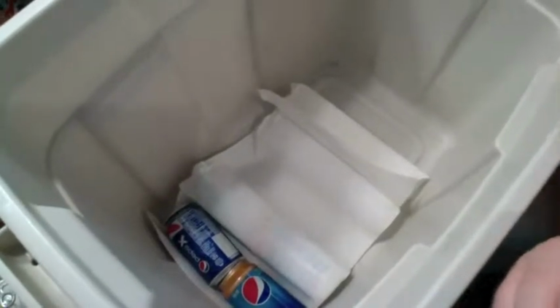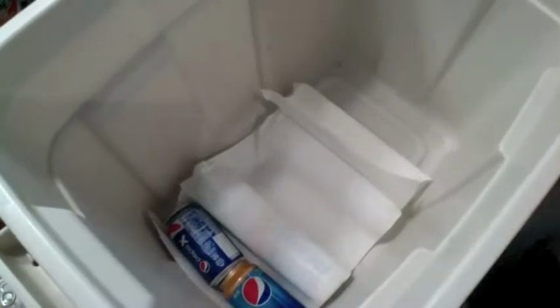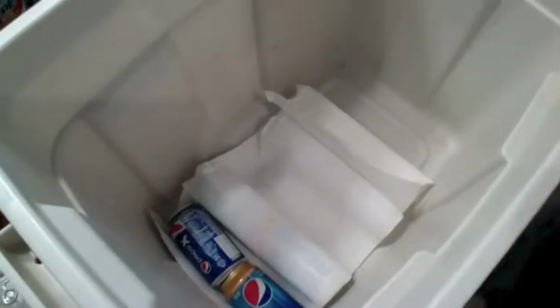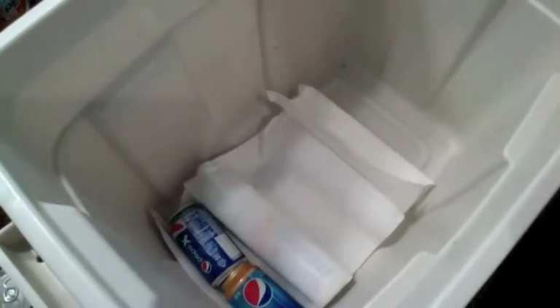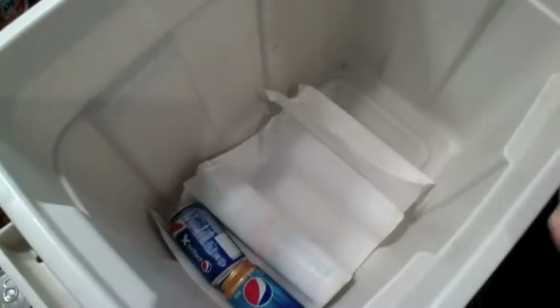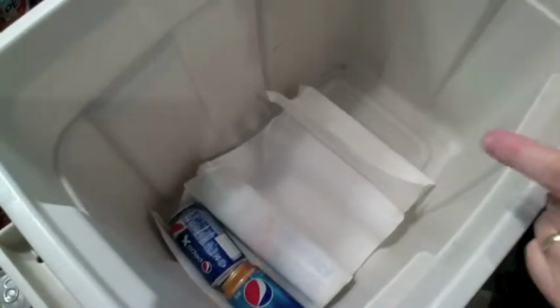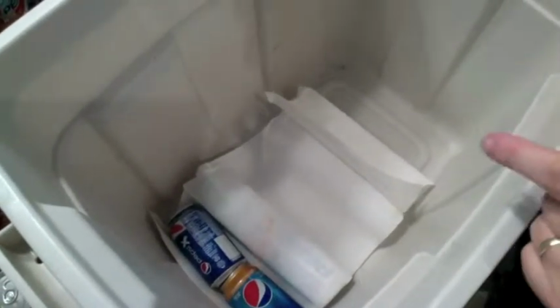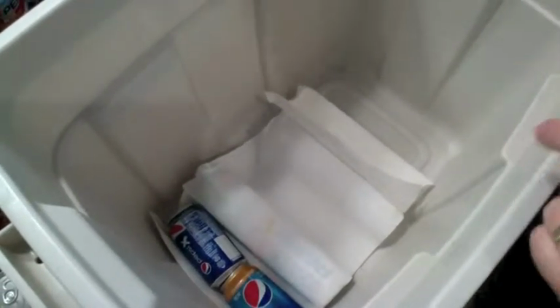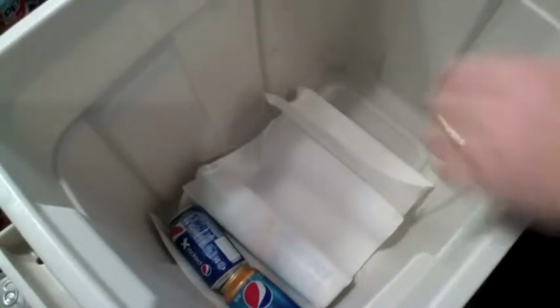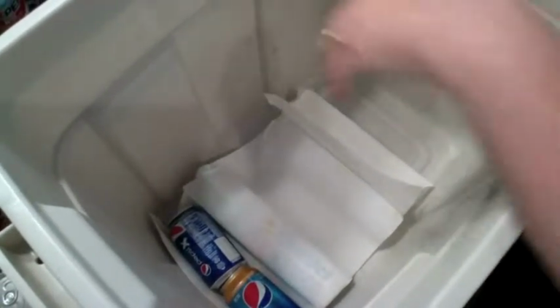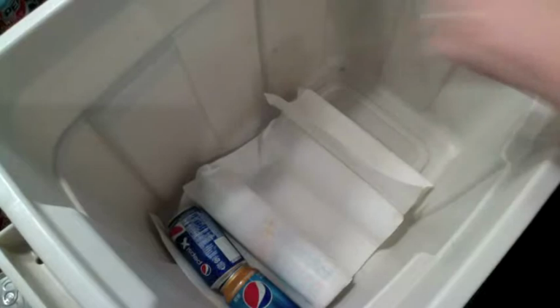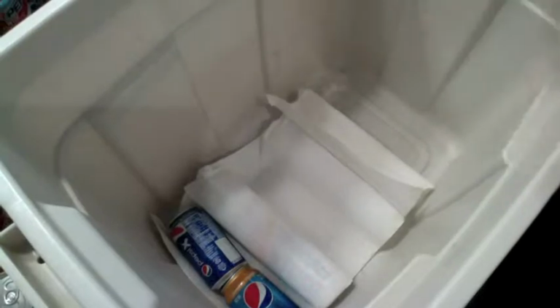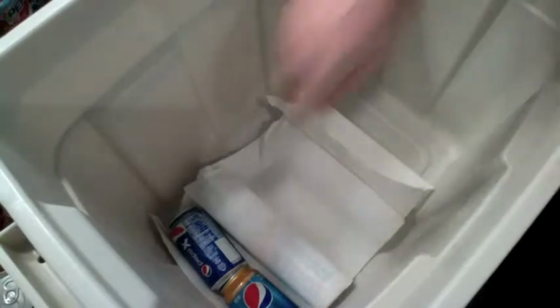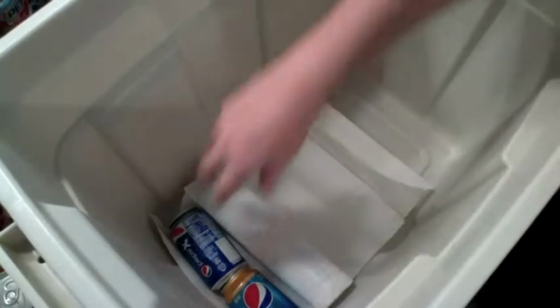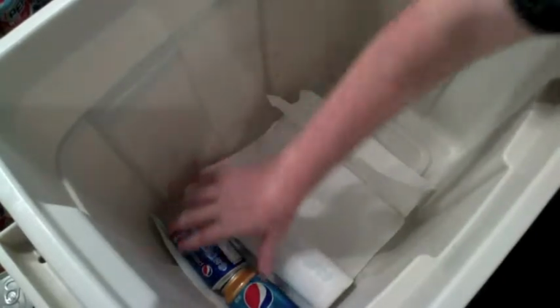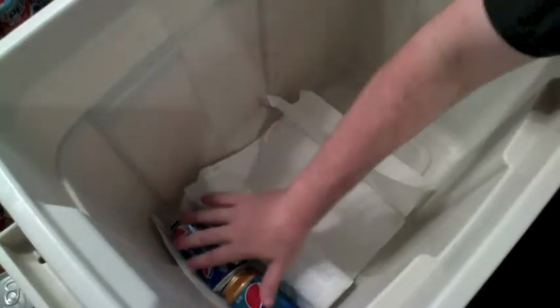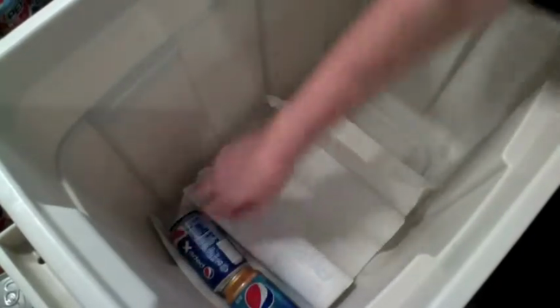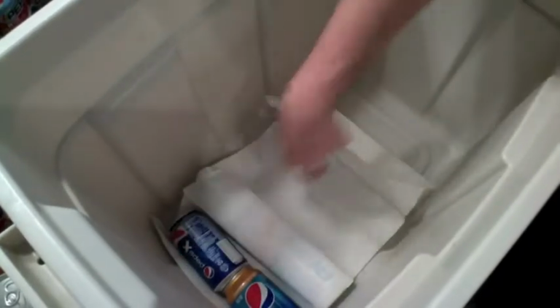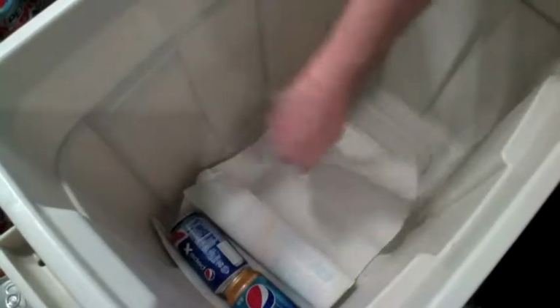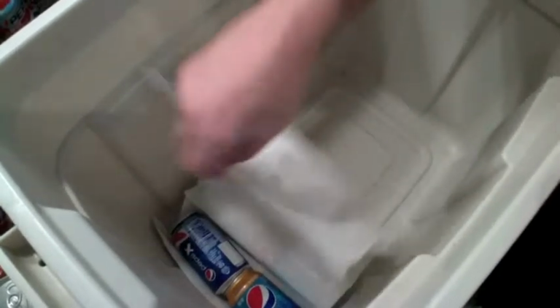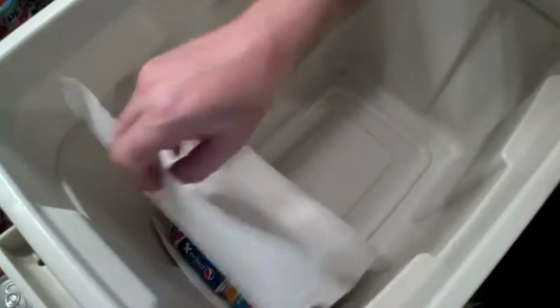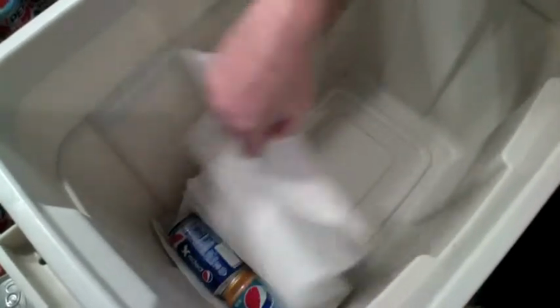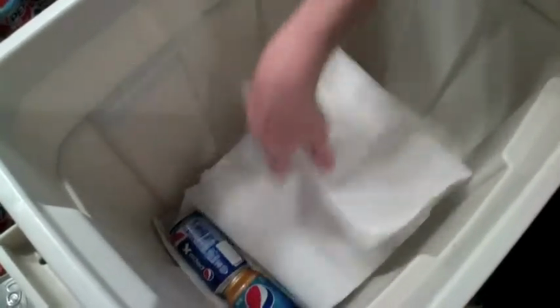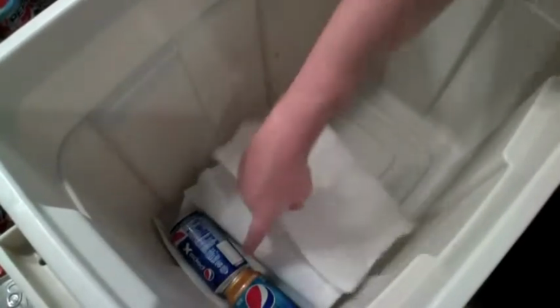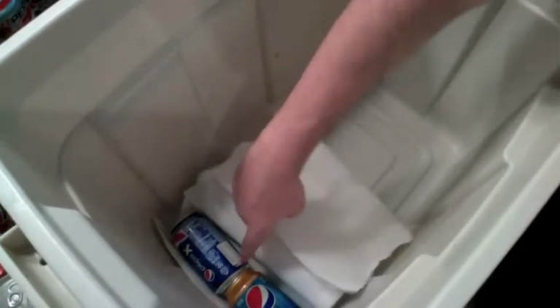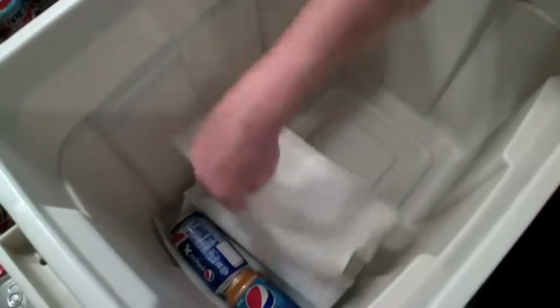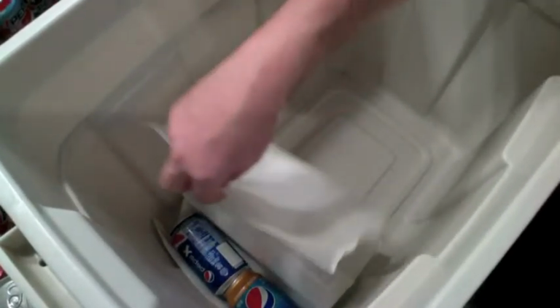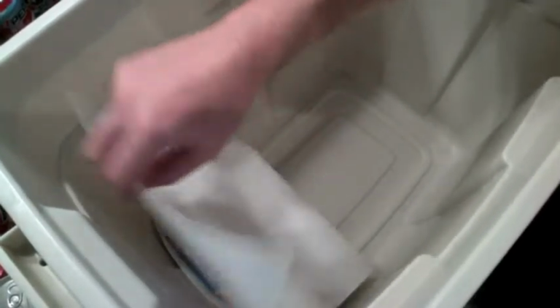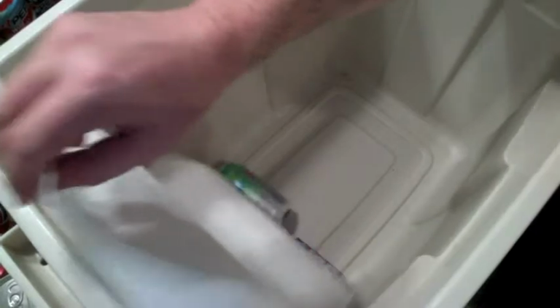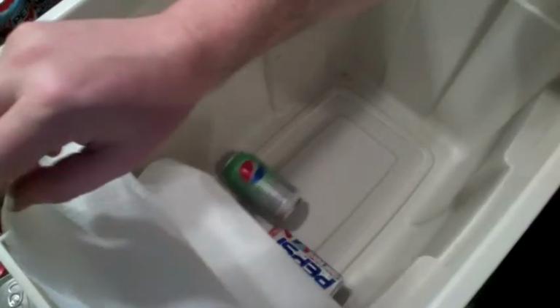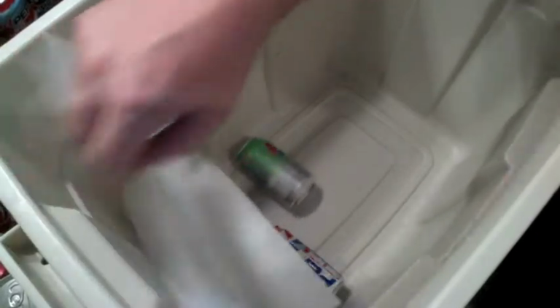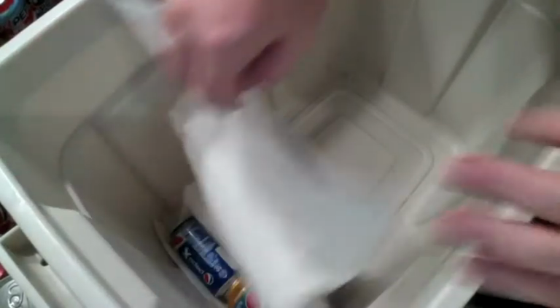So now we're going to talk about how to pack them. I put four cans in here already — two on top of a paper towel and two underneath.